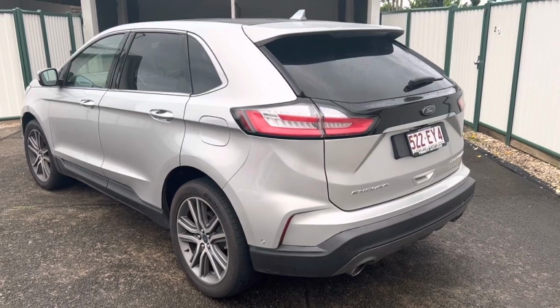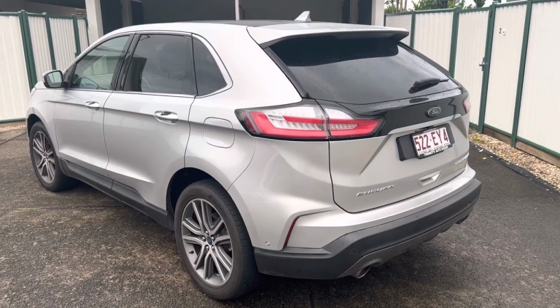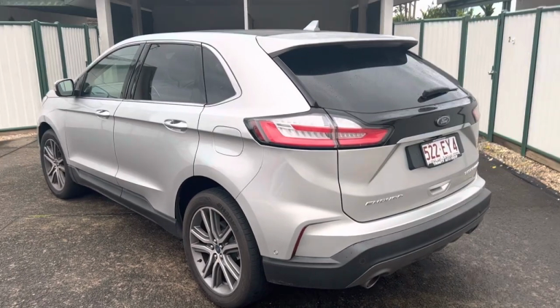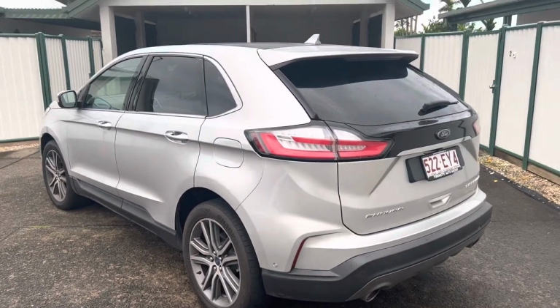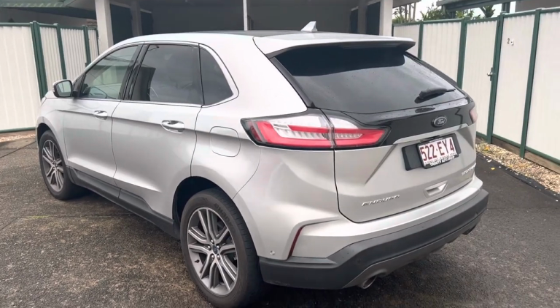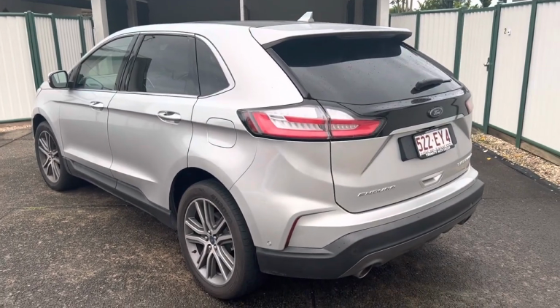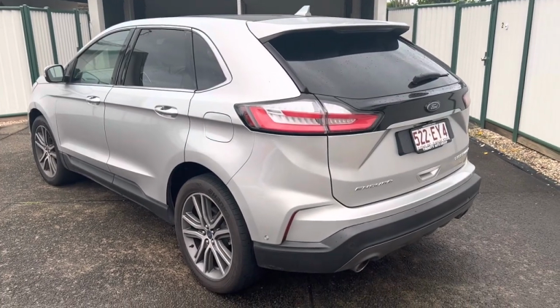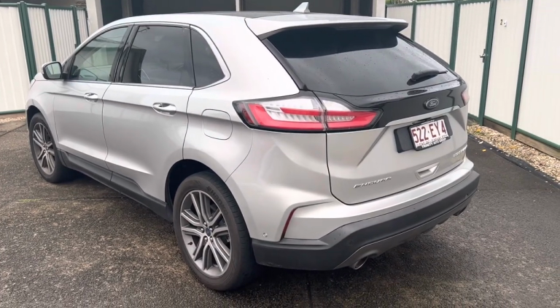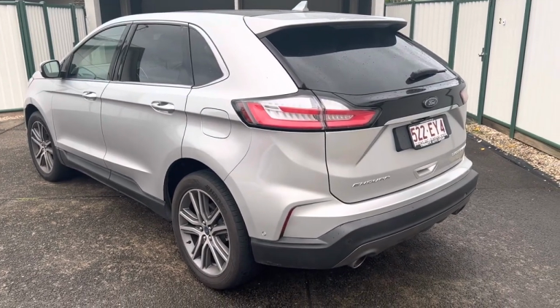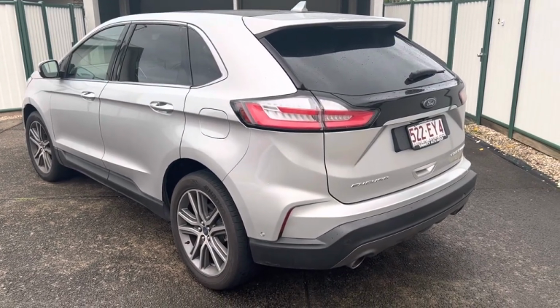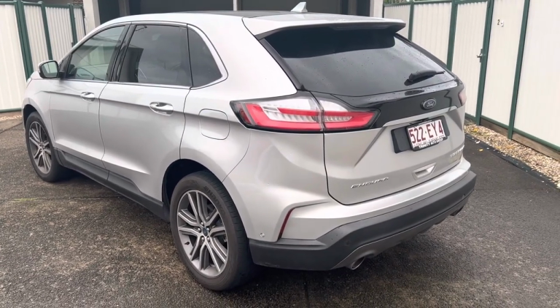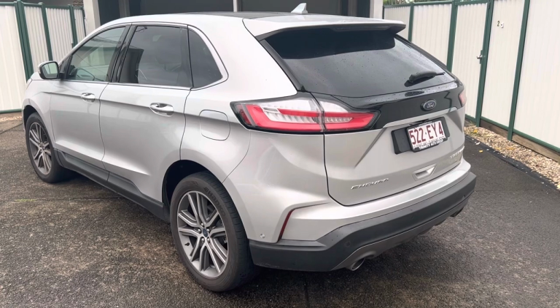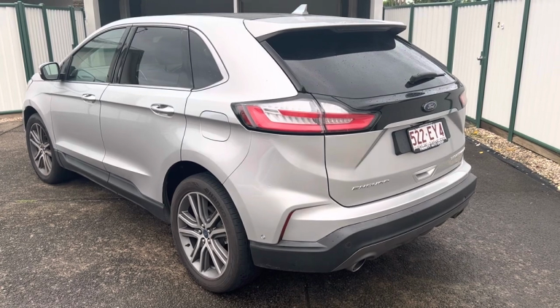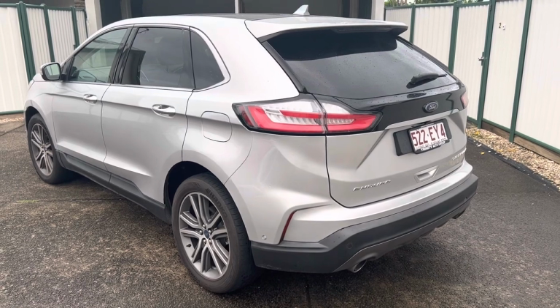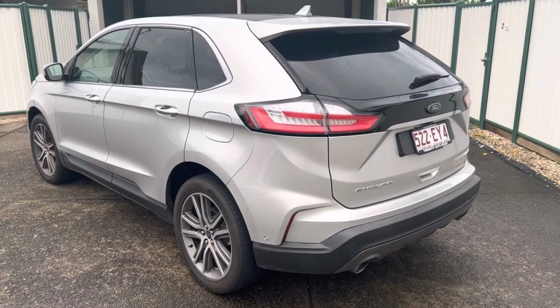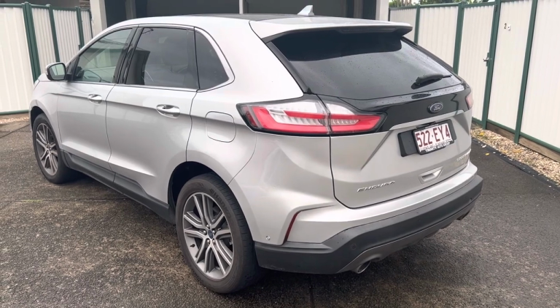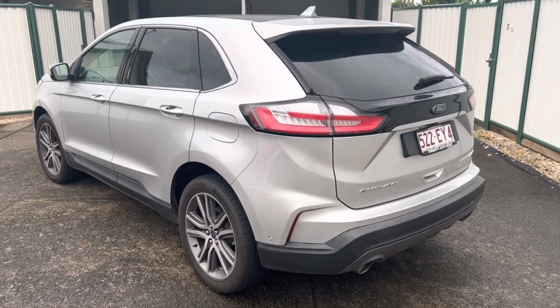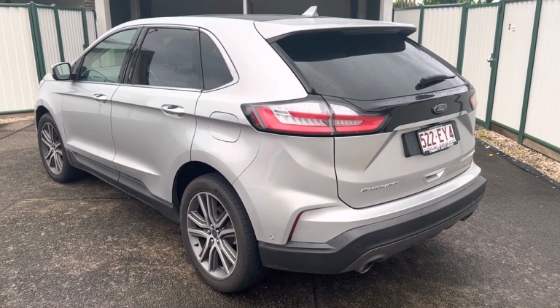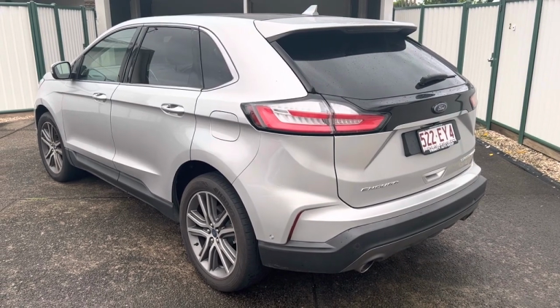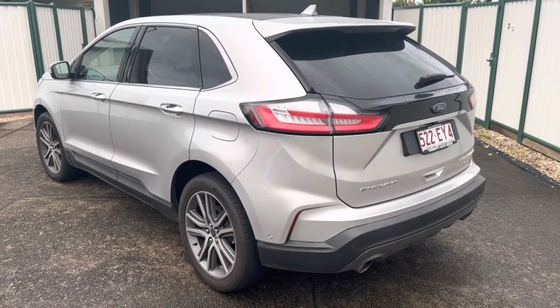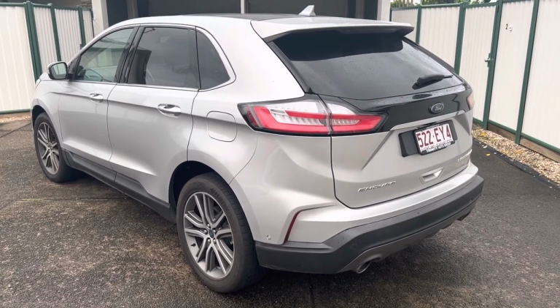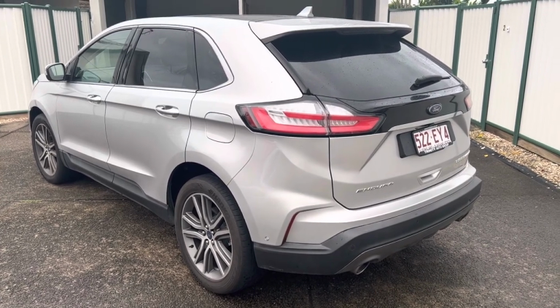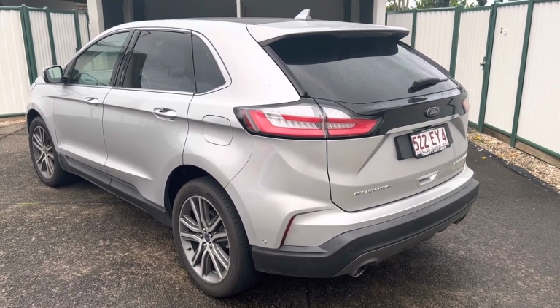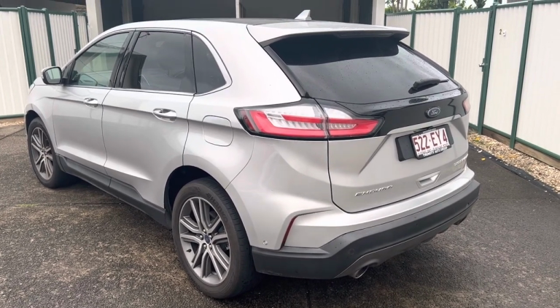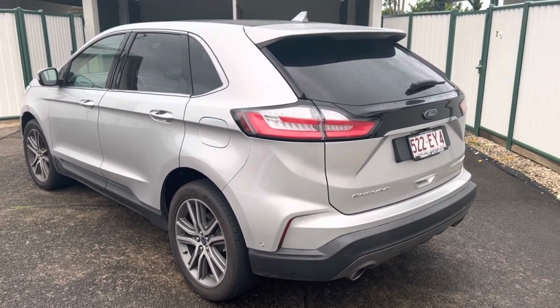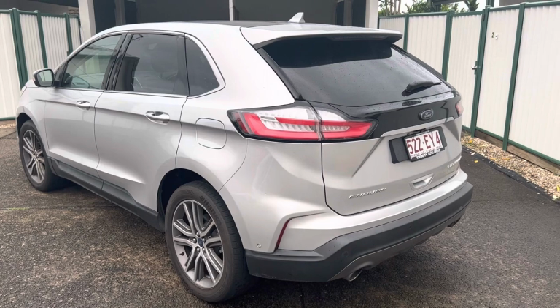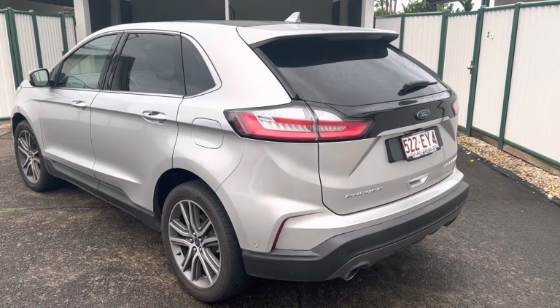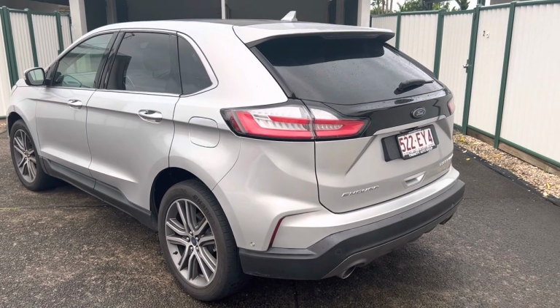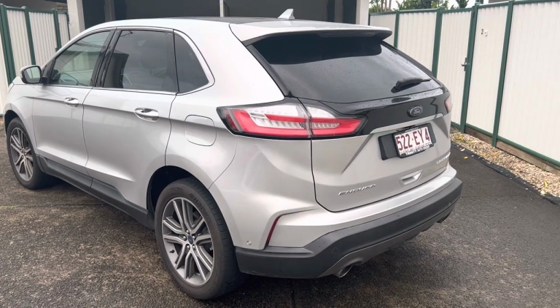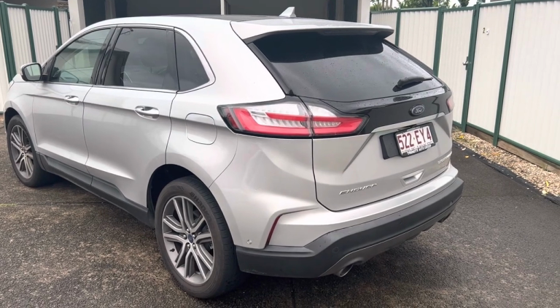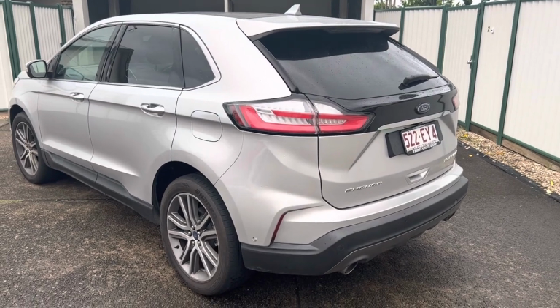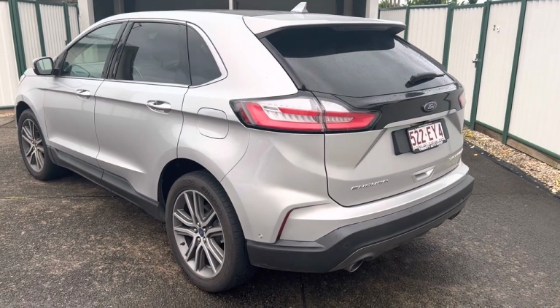Good afternoon. Thank you for your inquiry on the Ford Titanium Endura 2019 model. This is a 2 litre engine, 4 cylinder, diesel powered car.